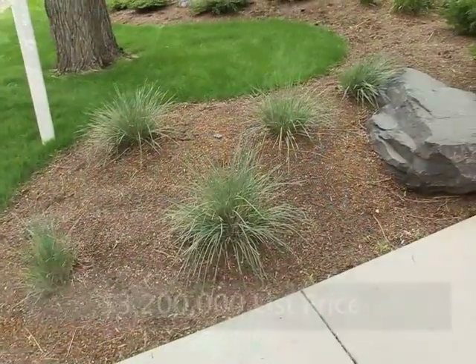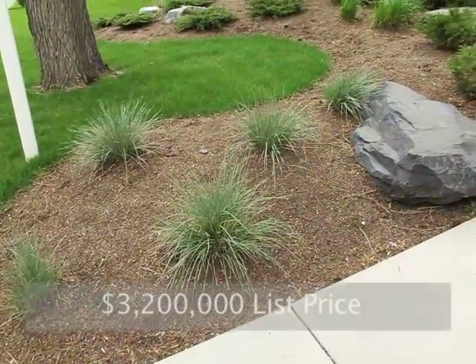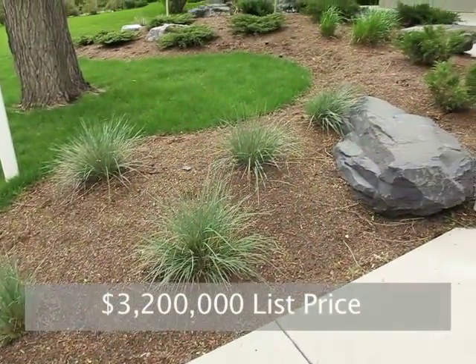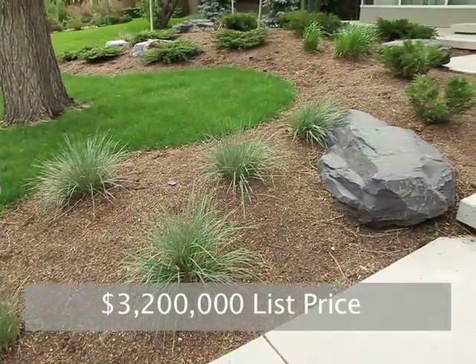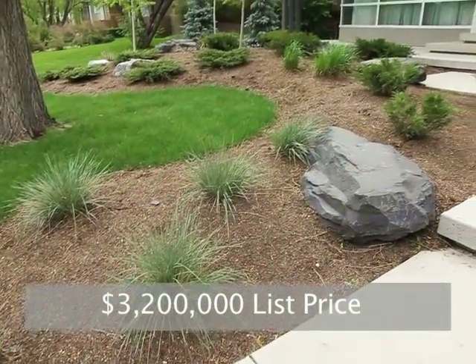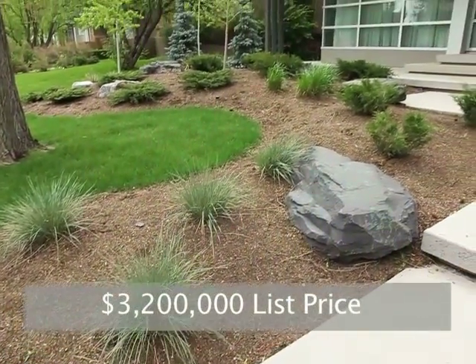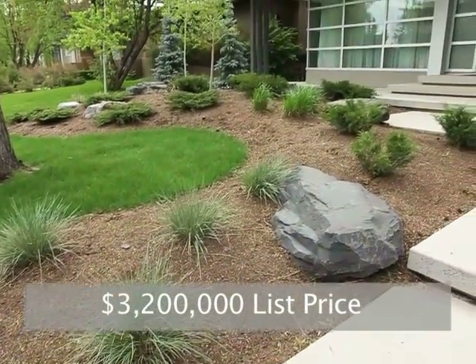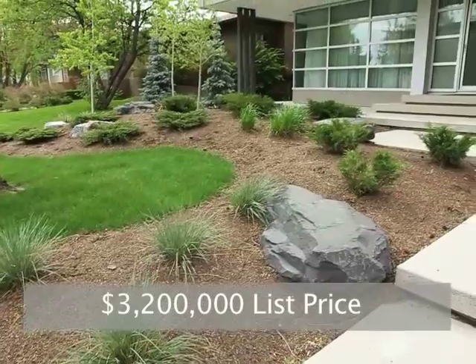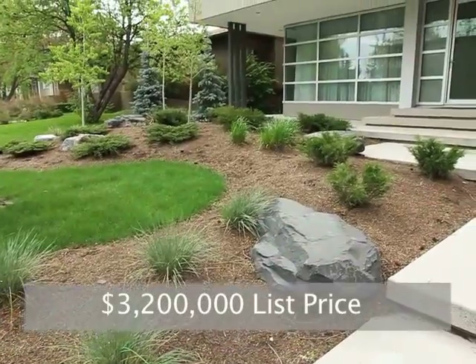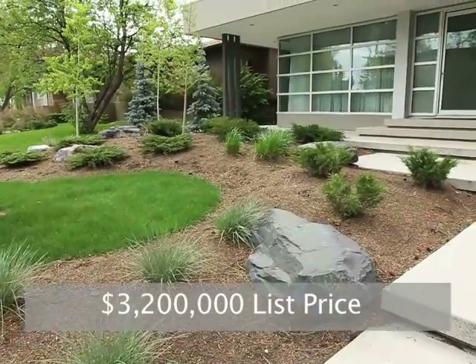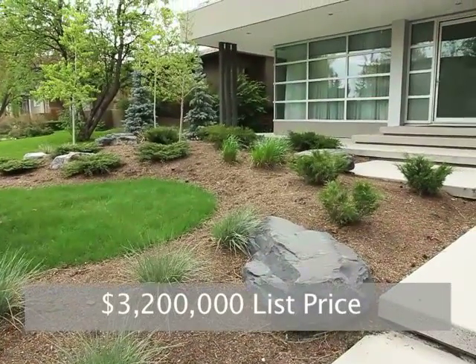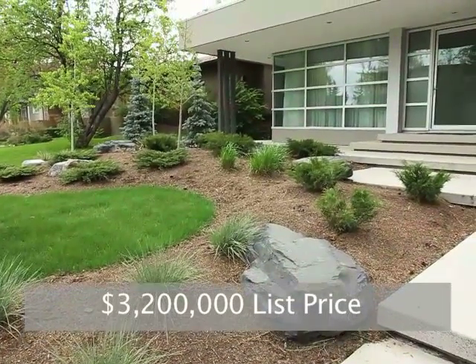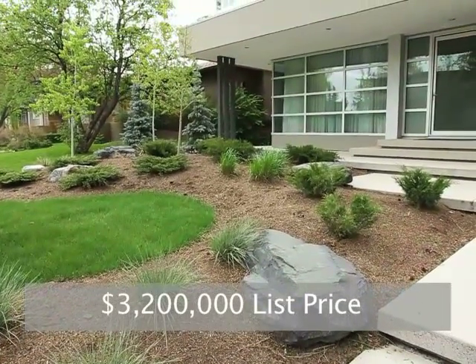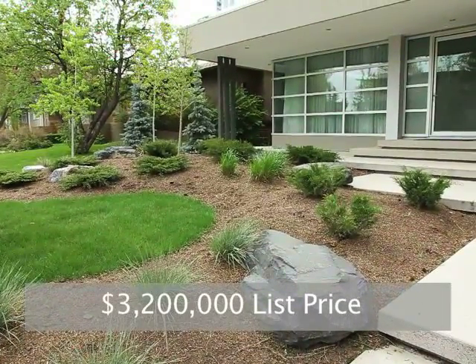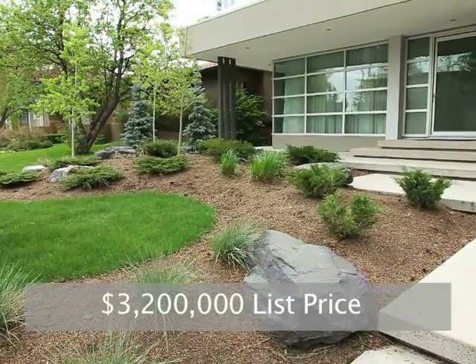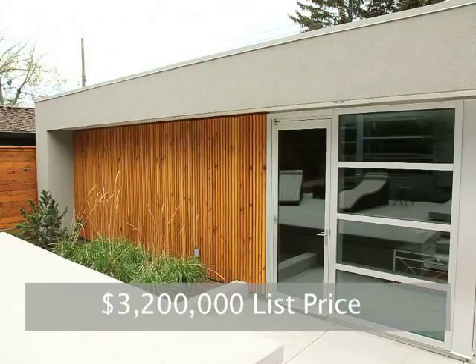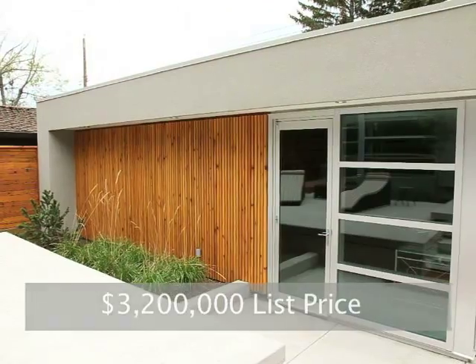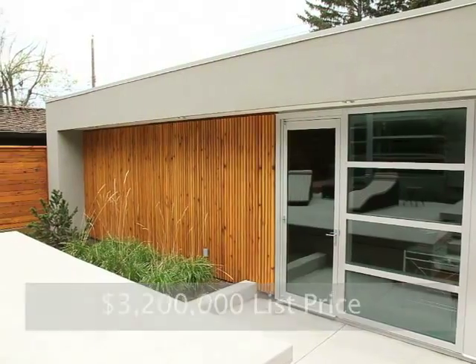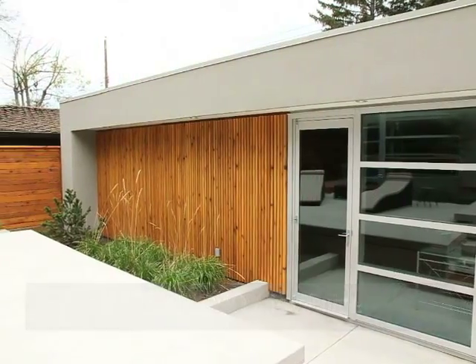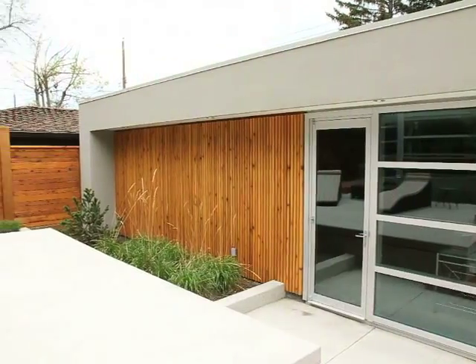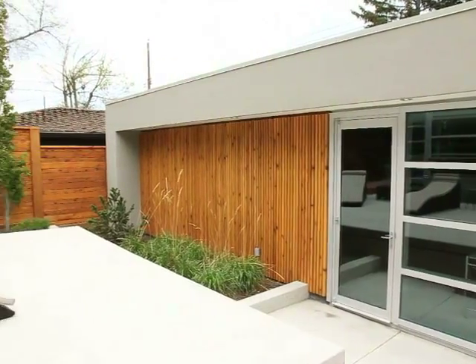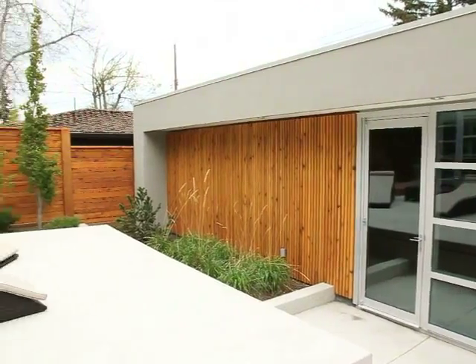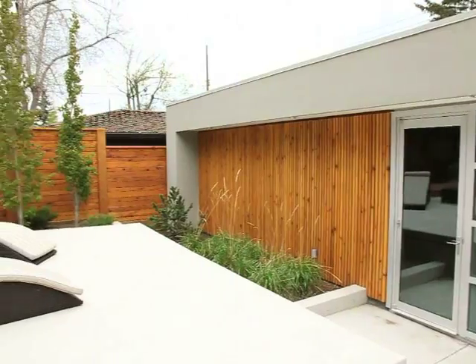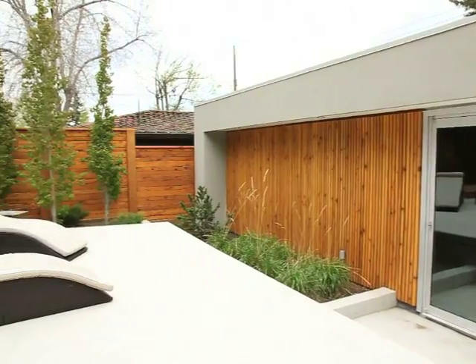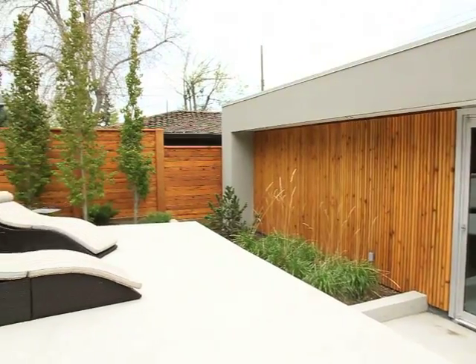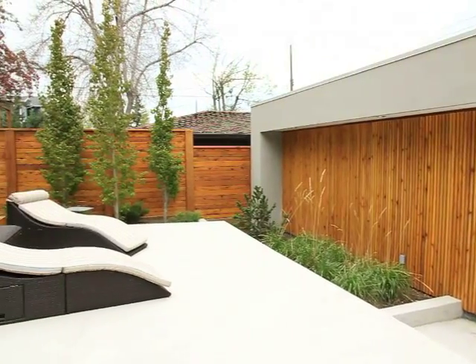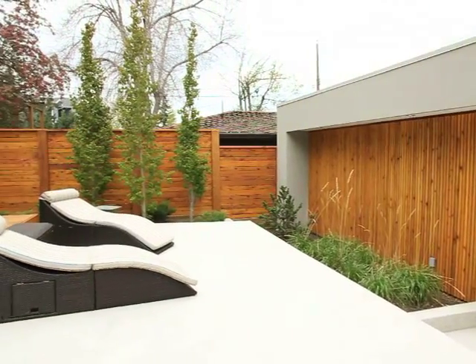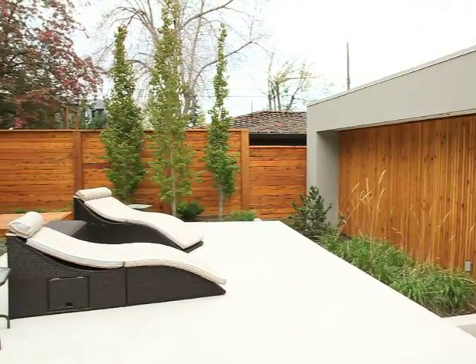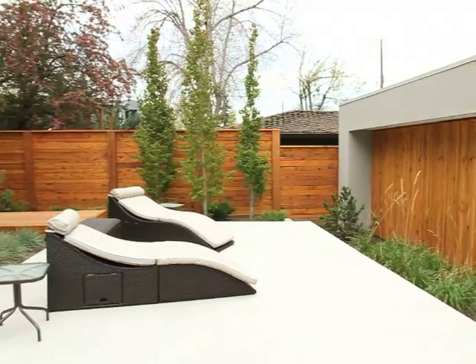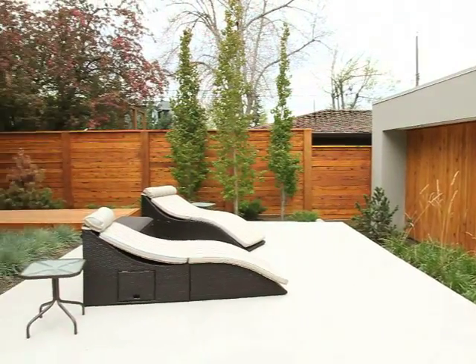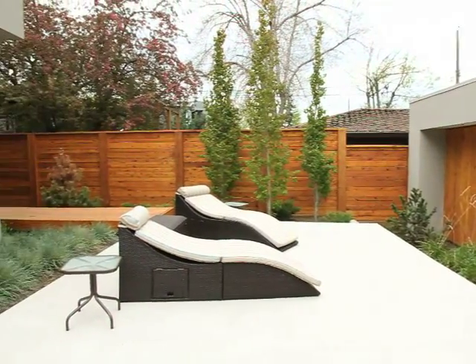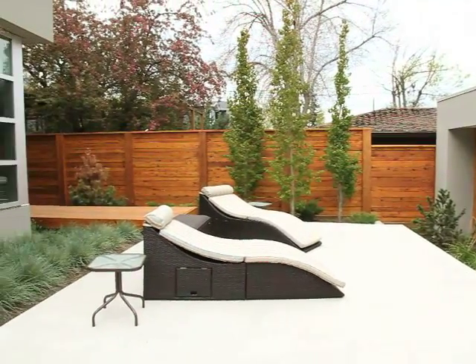Overall, some might agree this property is almost like something you'd see in South Beach, Miami. Even the double detached garage, designed right on cue with the rest of the decor, is impressive.